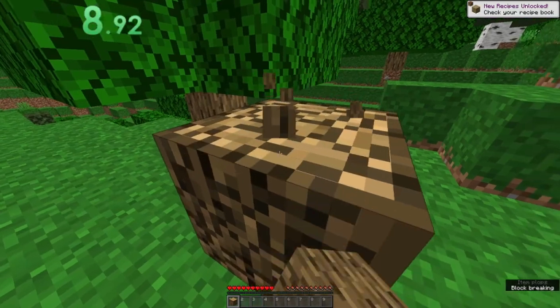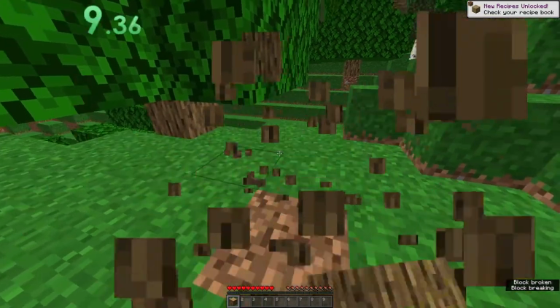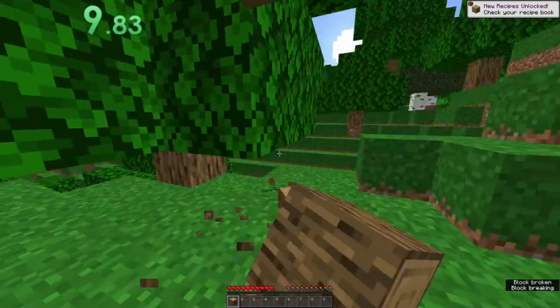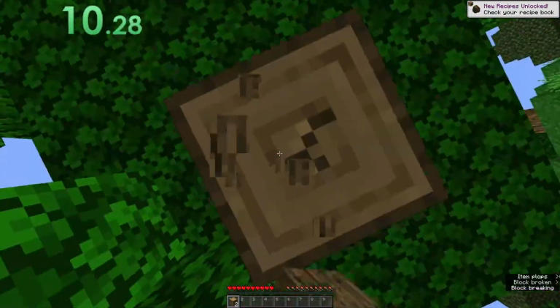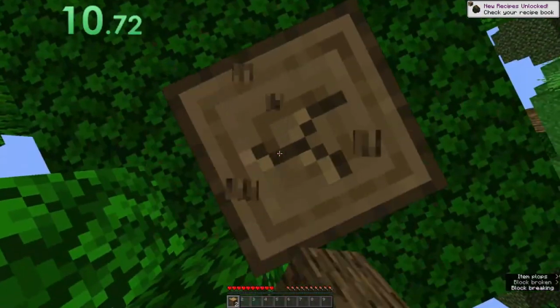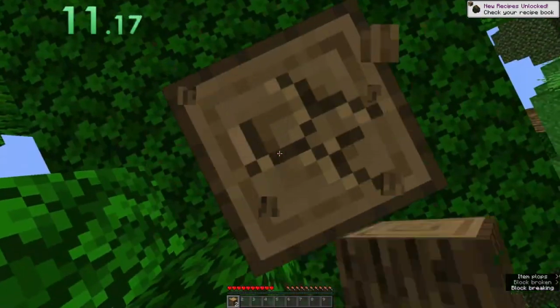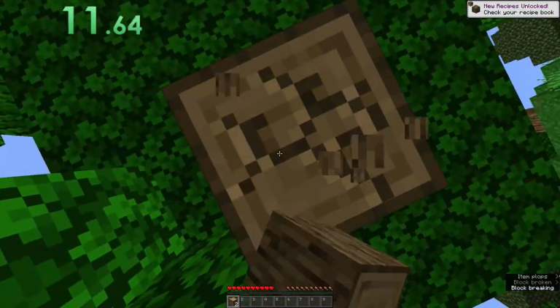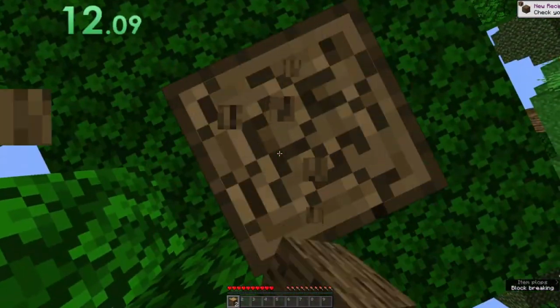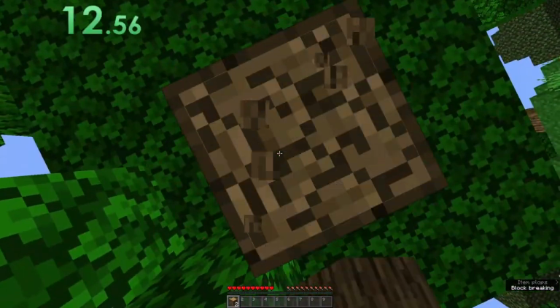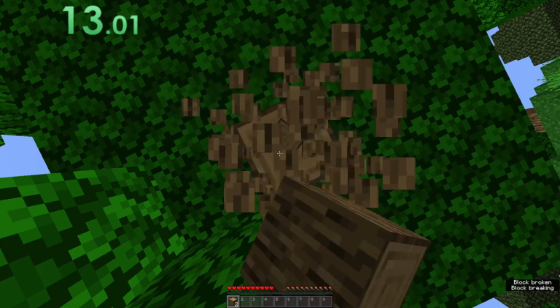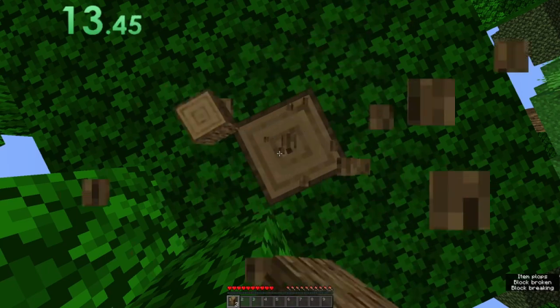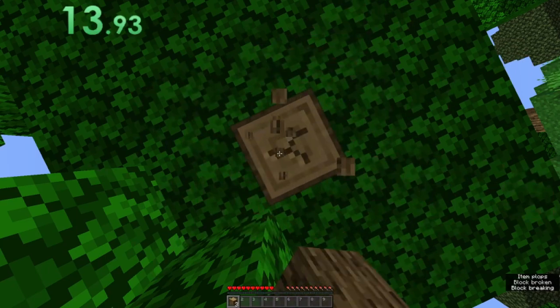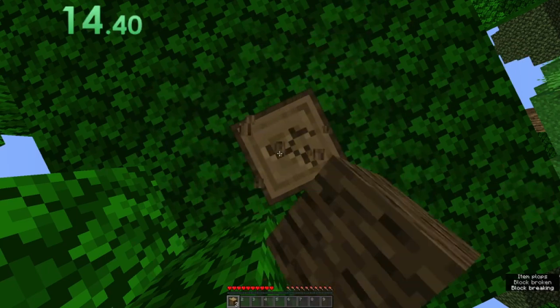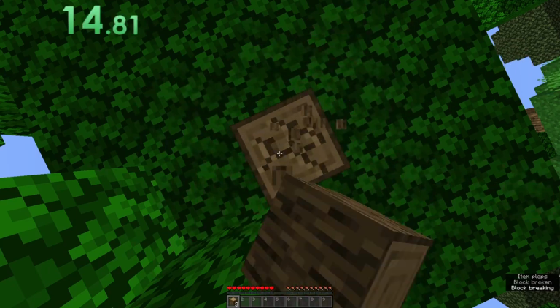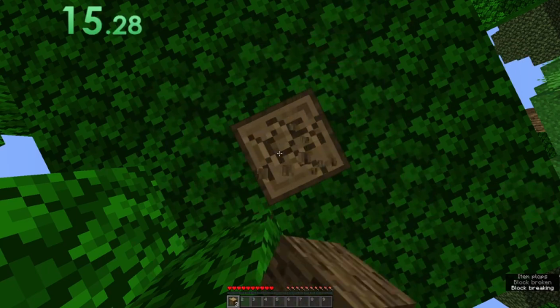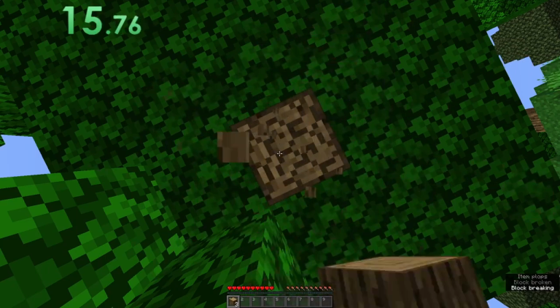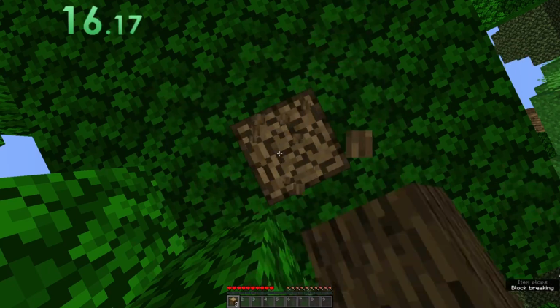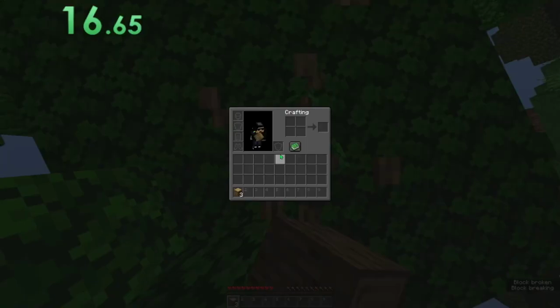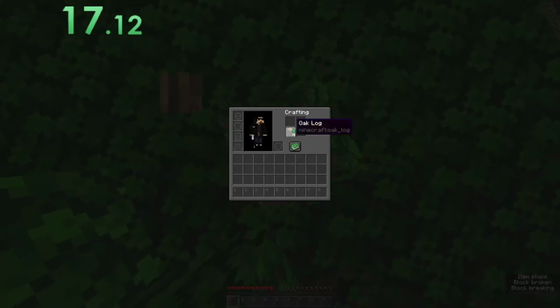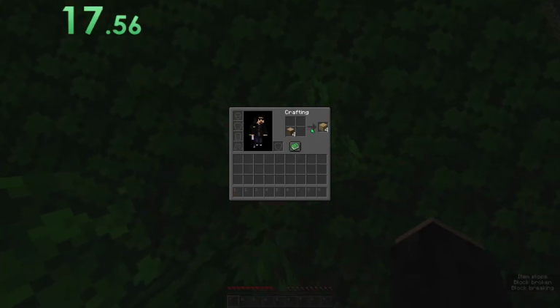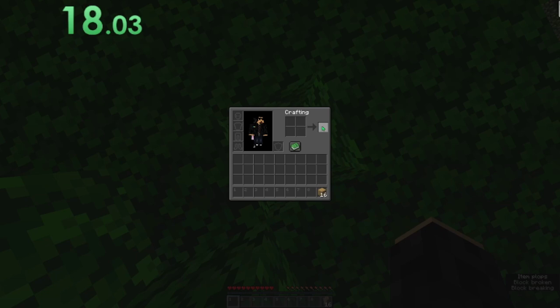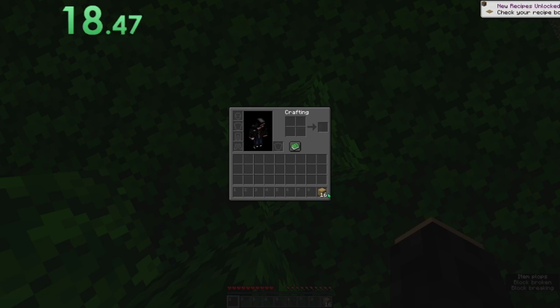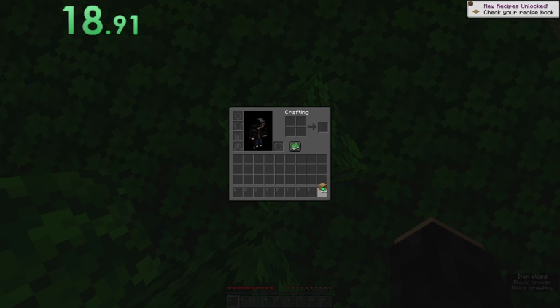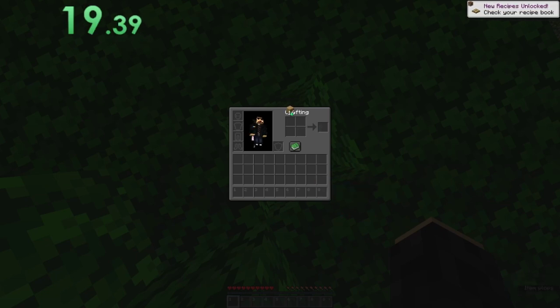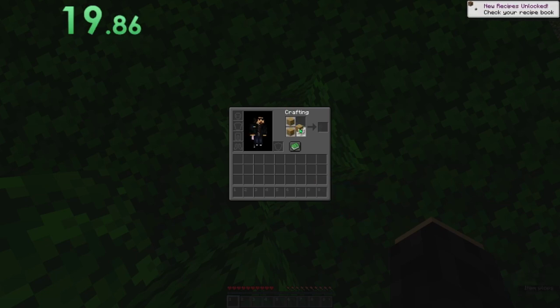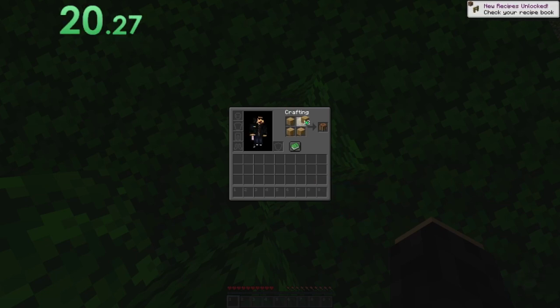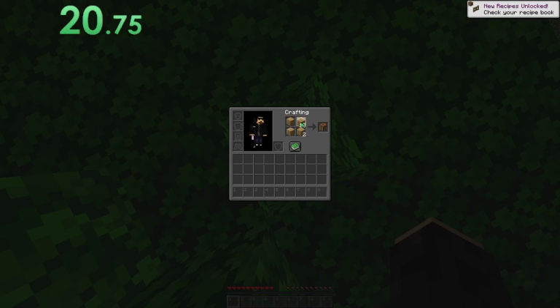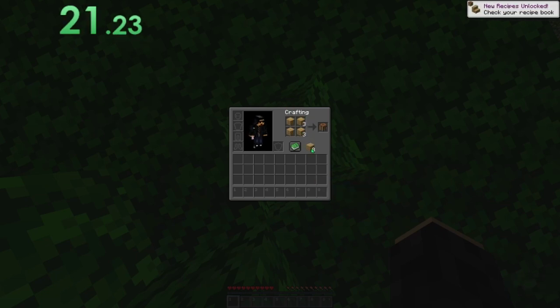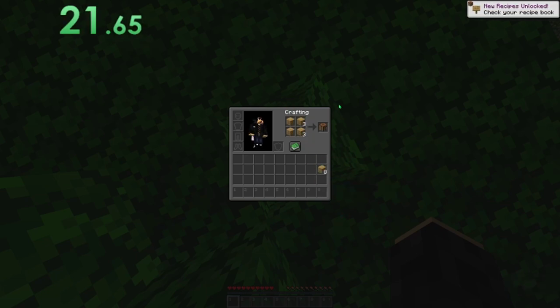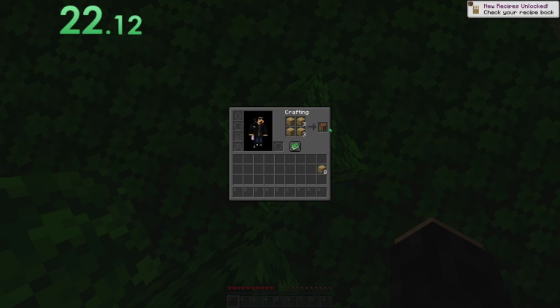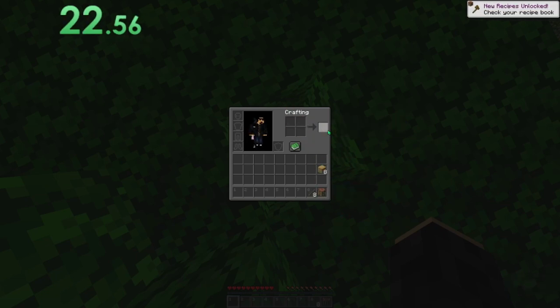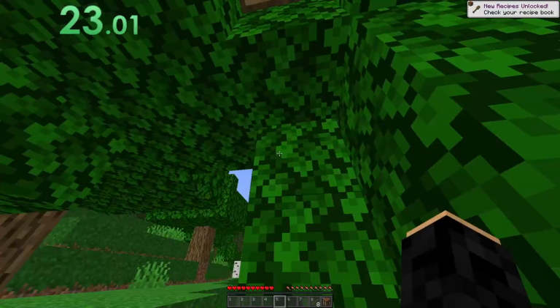There's also flowers here, so we can dye them to look extra swabby. But anyway, we're going to mine this tree about this much. Yeah, that should be plenty of wood. We'll grab our planks. Grab our ding, ding, dong.